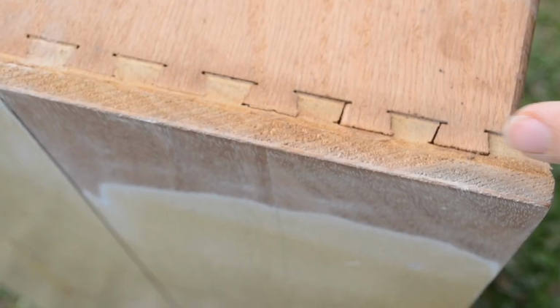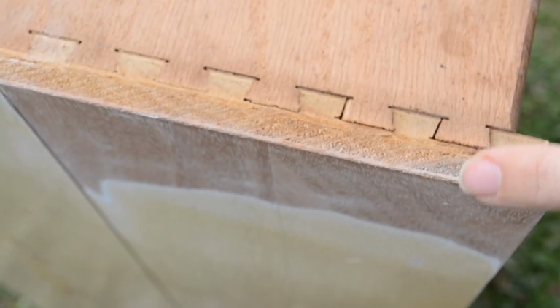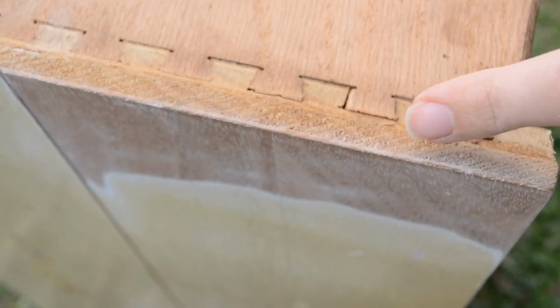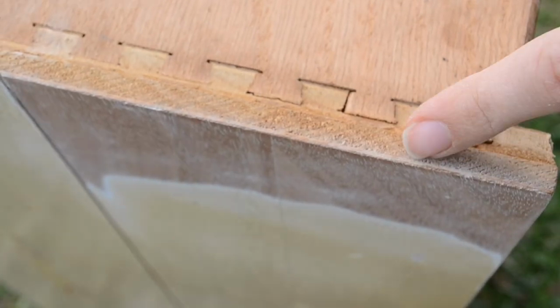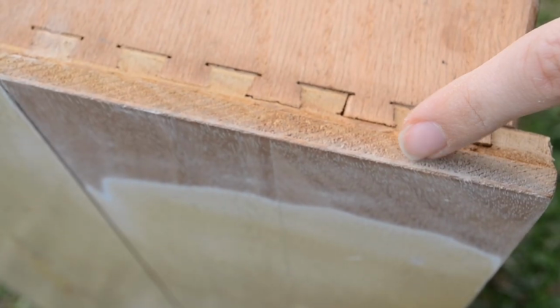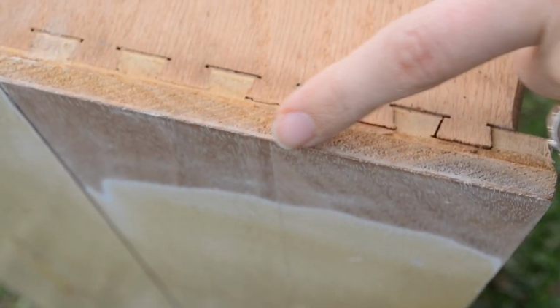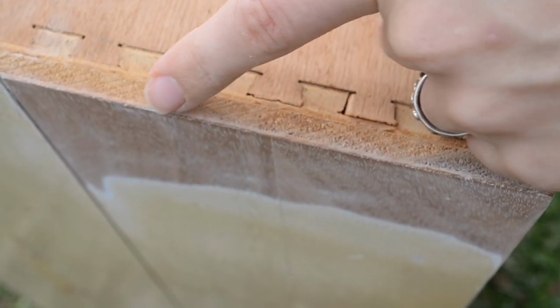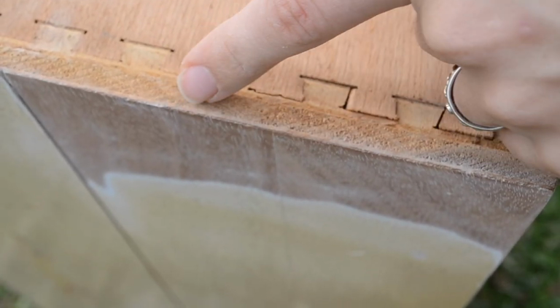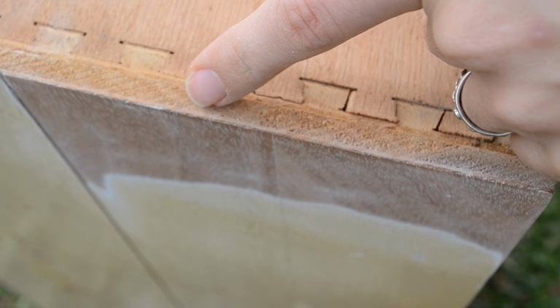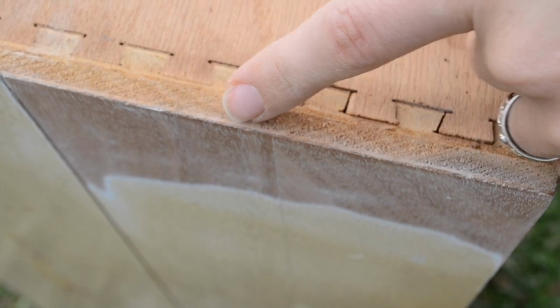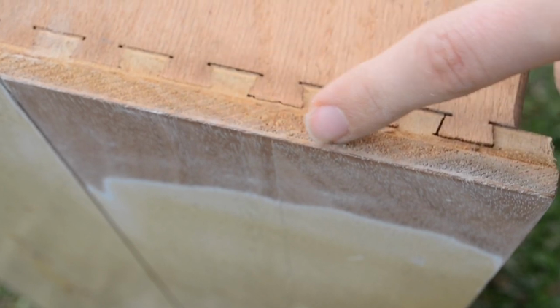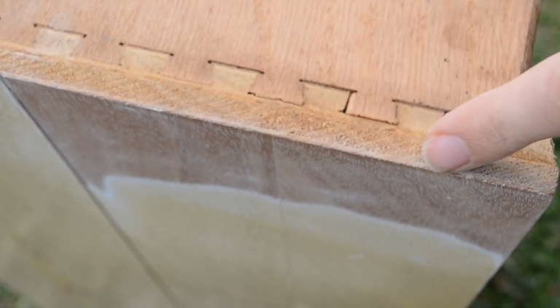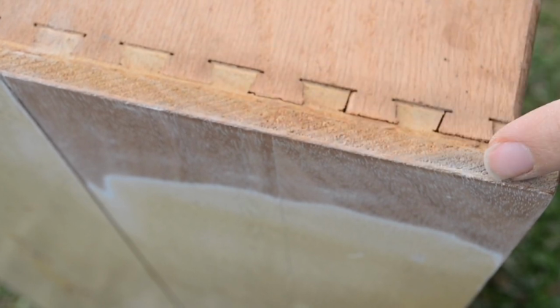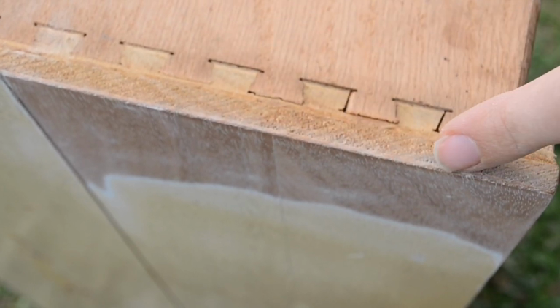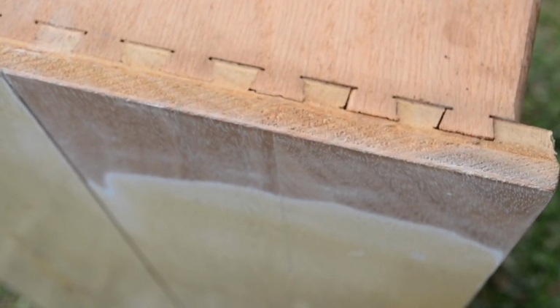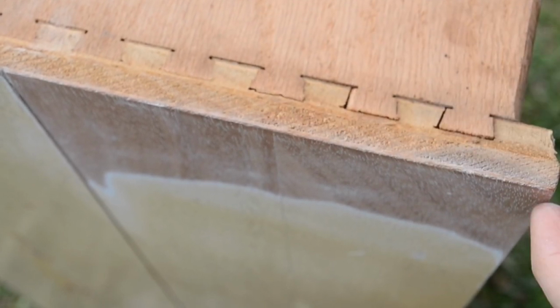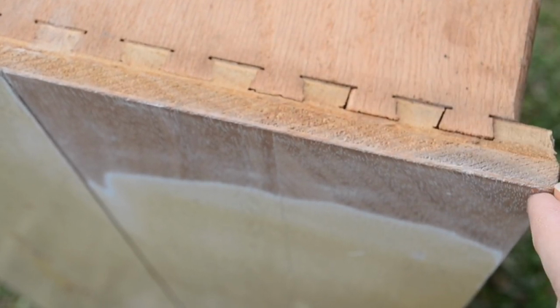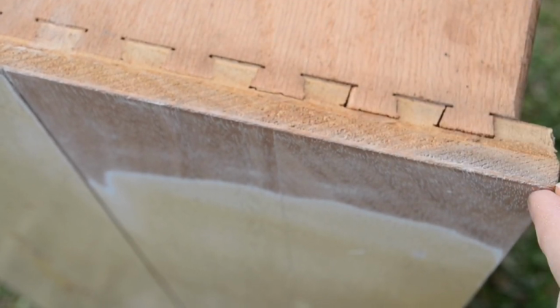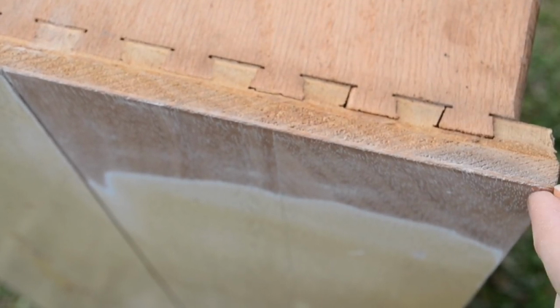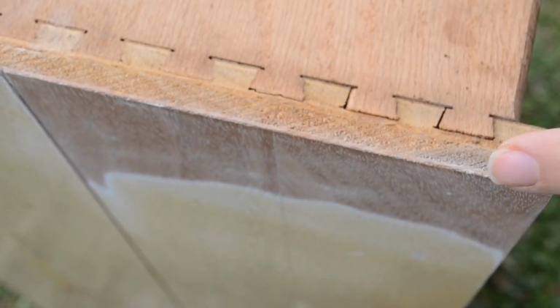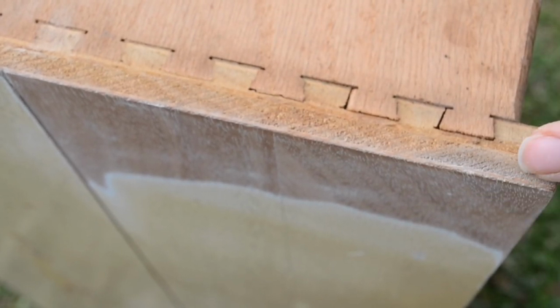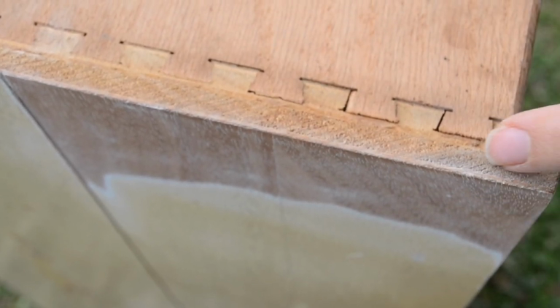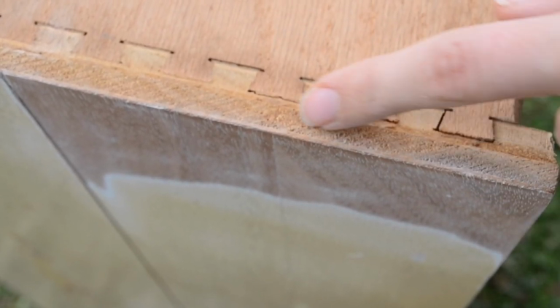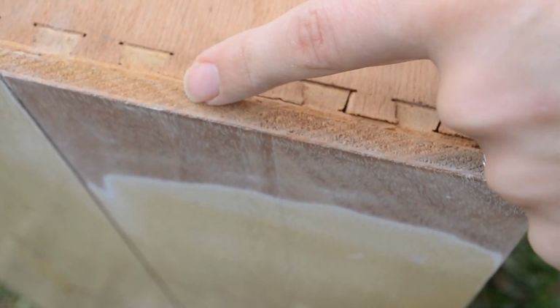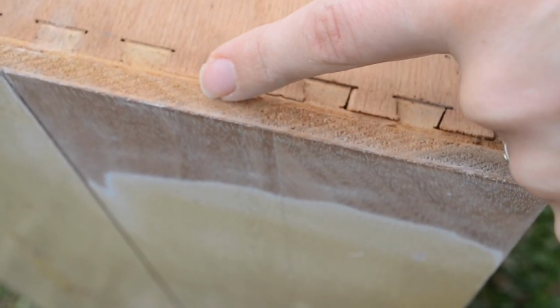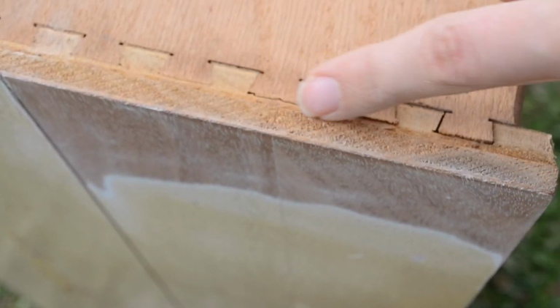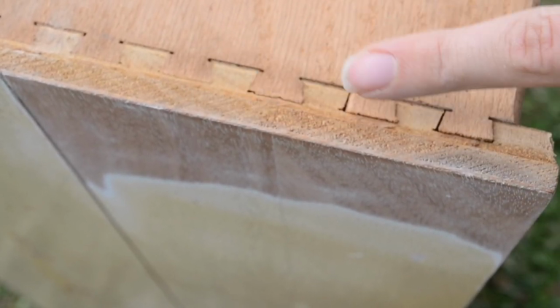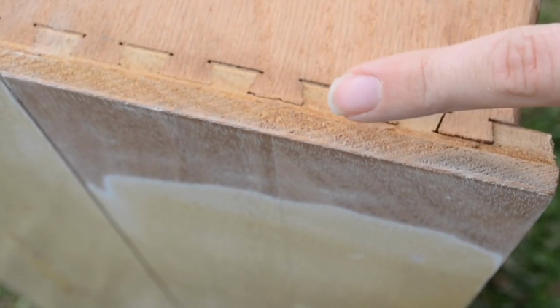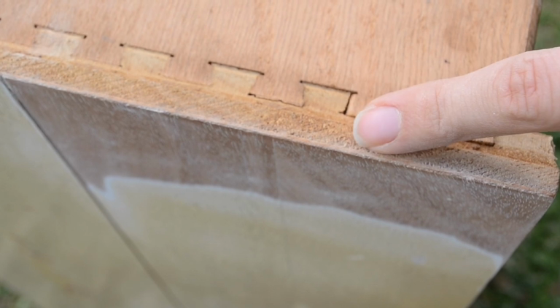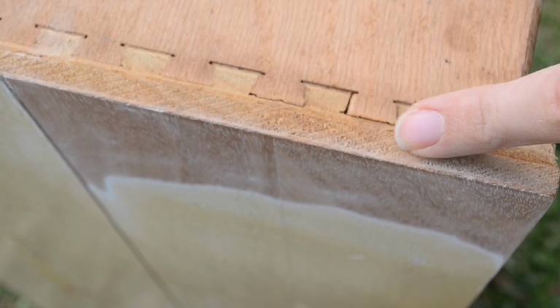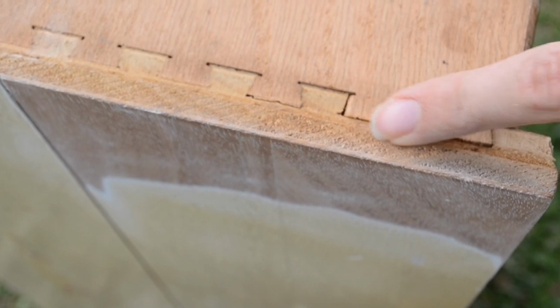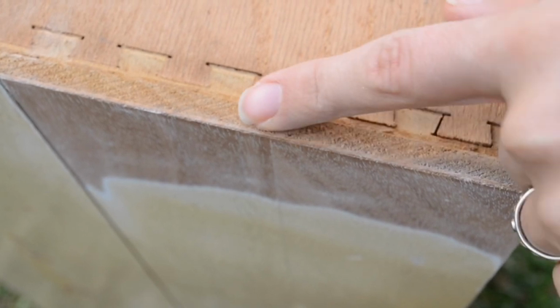You can see right here, there's this little line — this is the veneer. It is very, very thin, and it's on top of this solid wood right here.